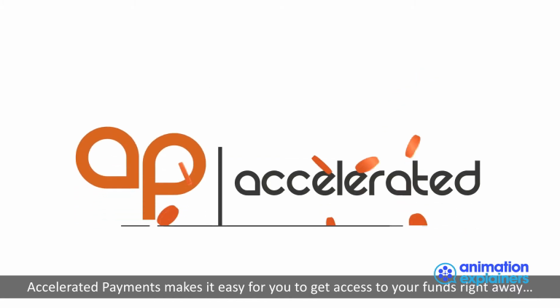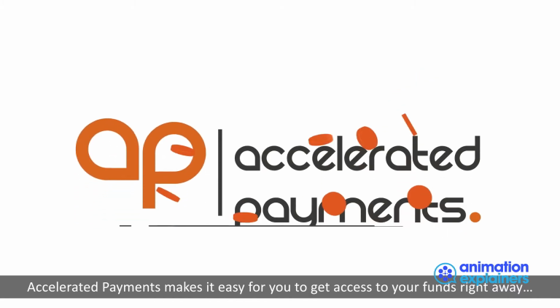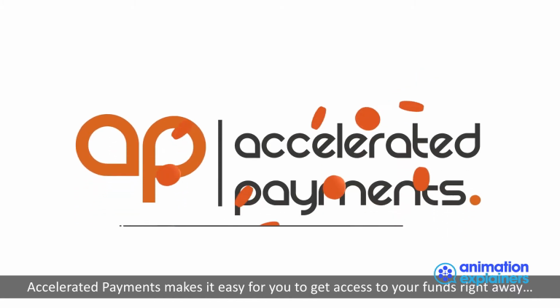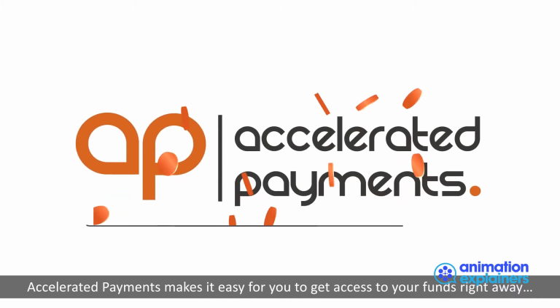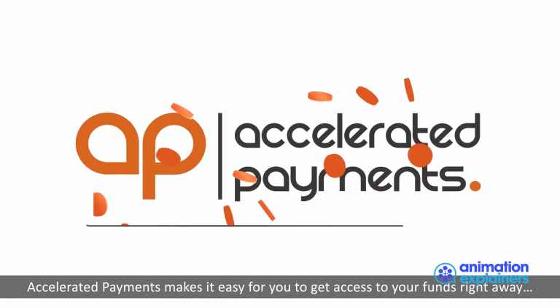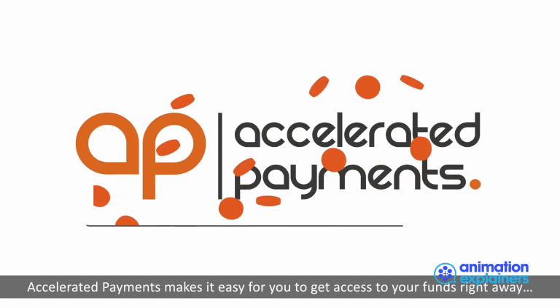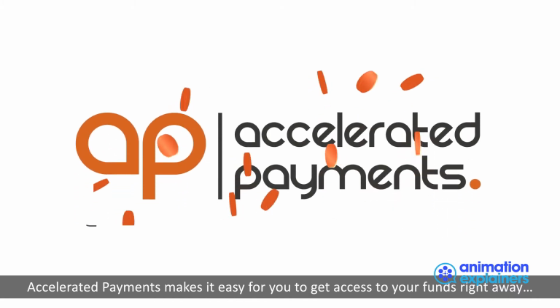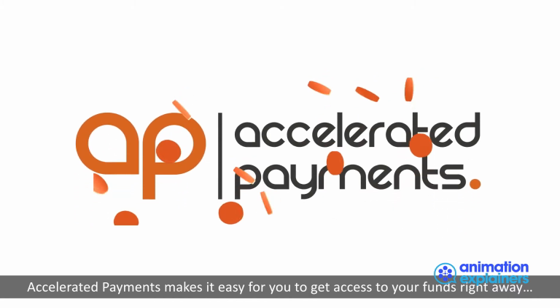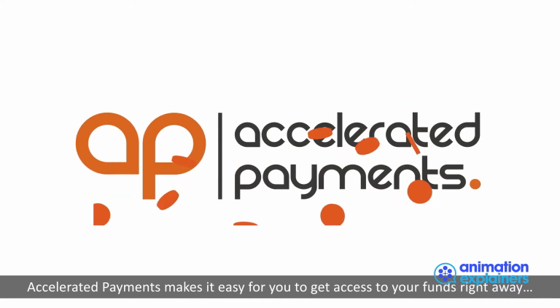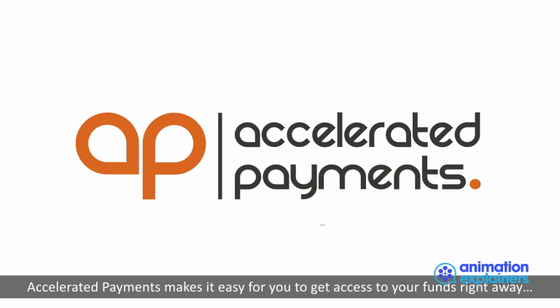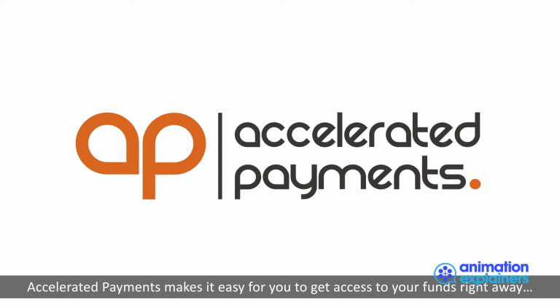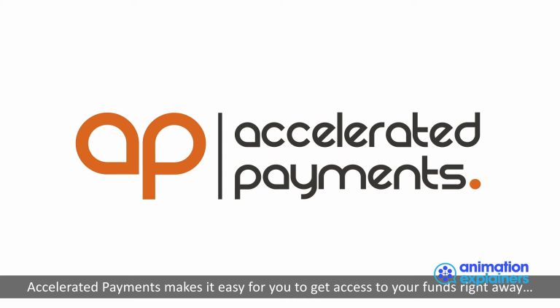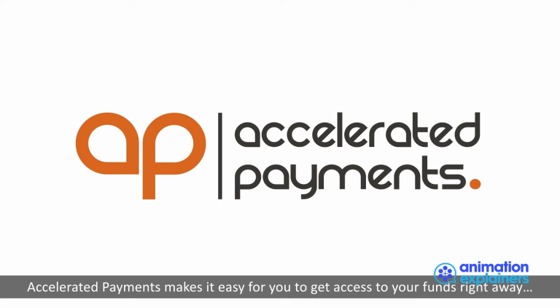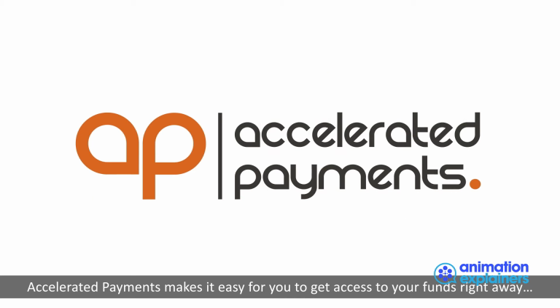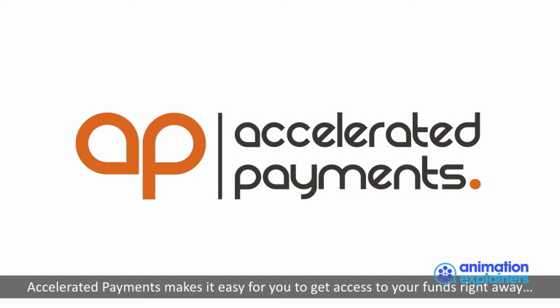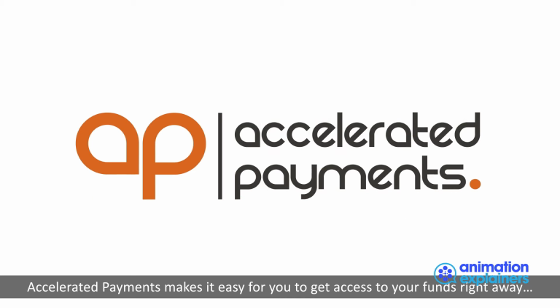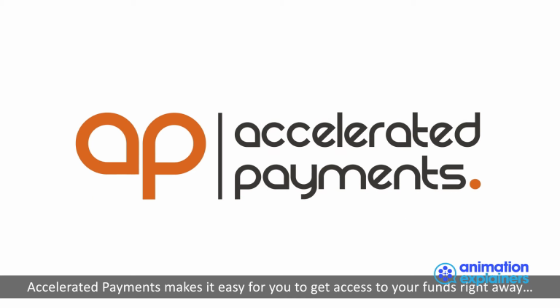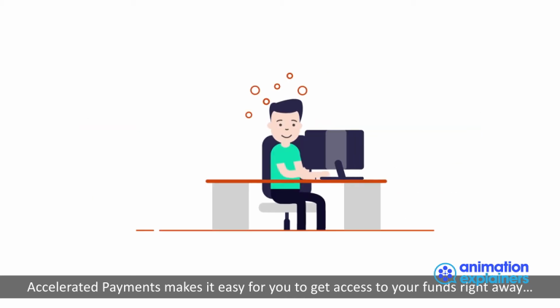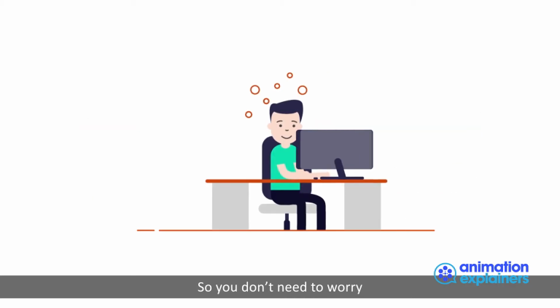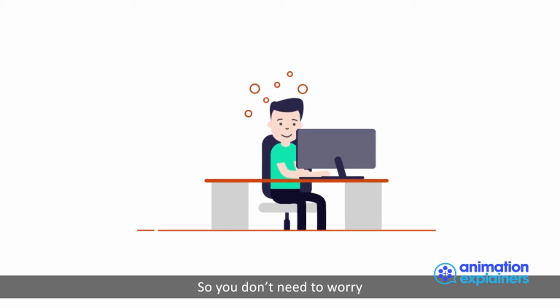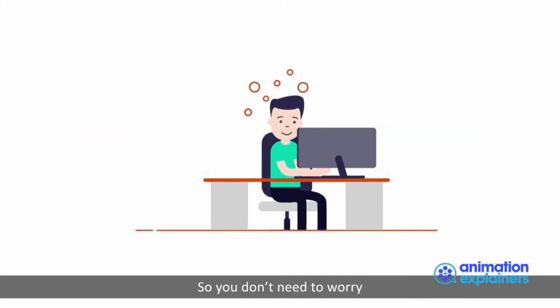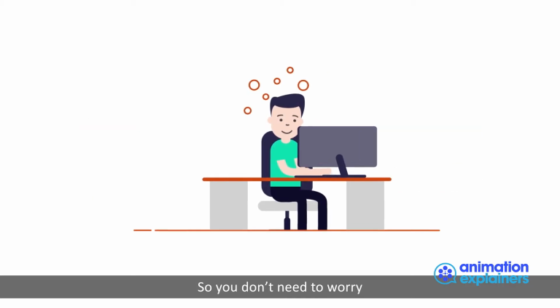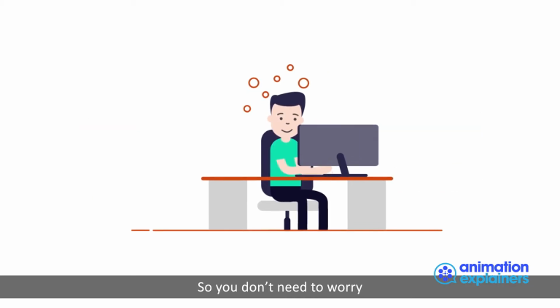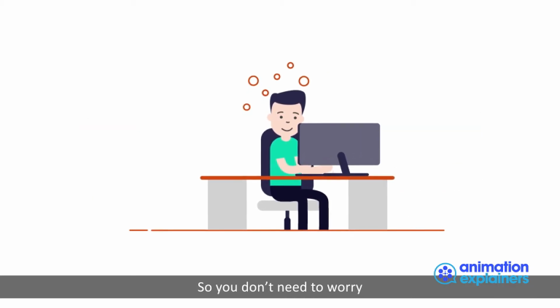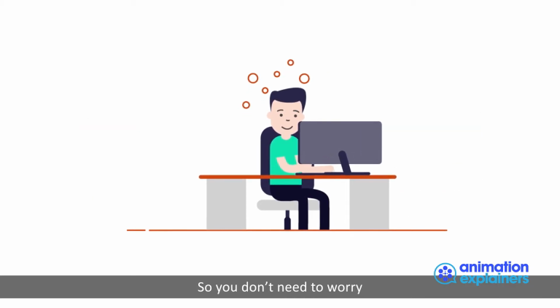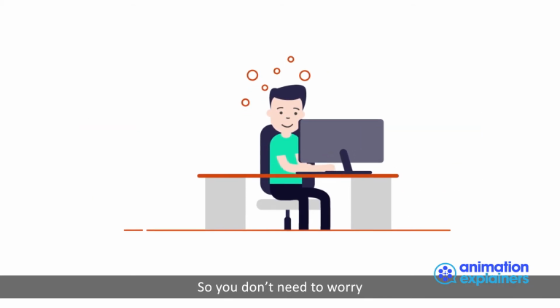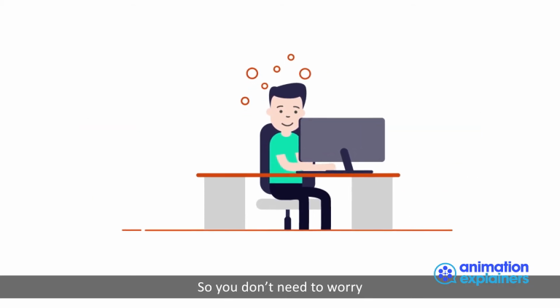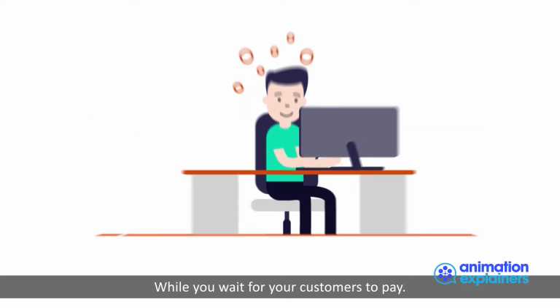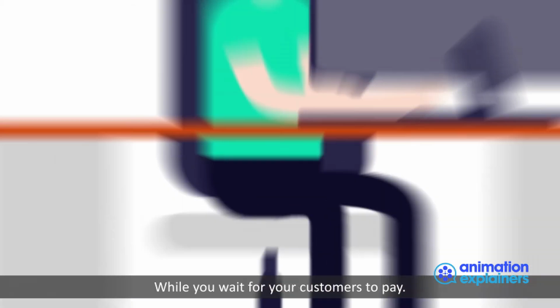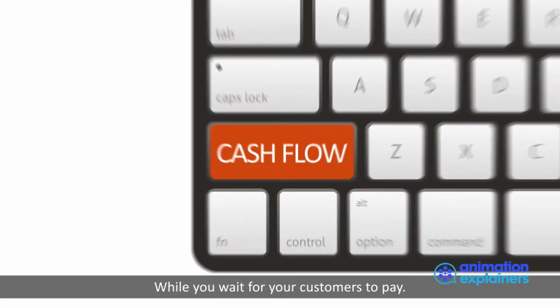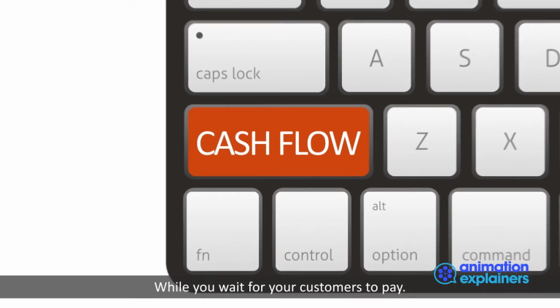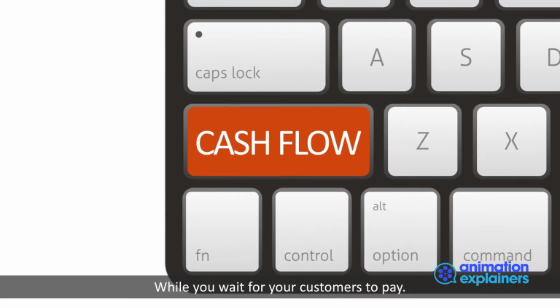Accelerated Payments makes it easy for you to get access to your funds right away, so you don't need to worry while you wait for your customers to pay.